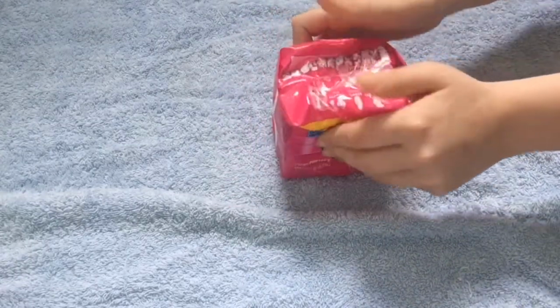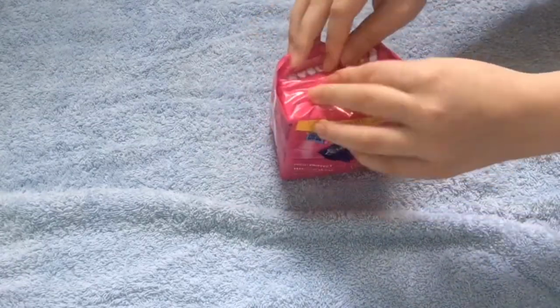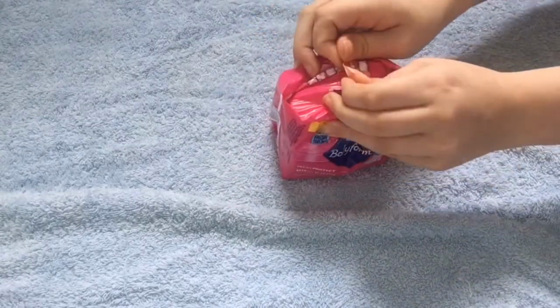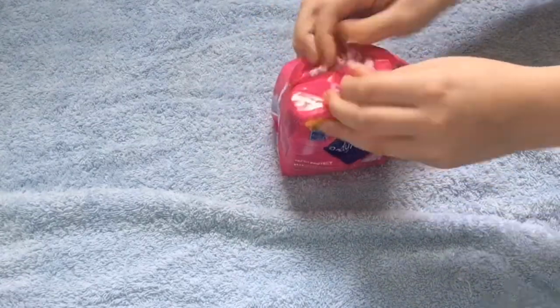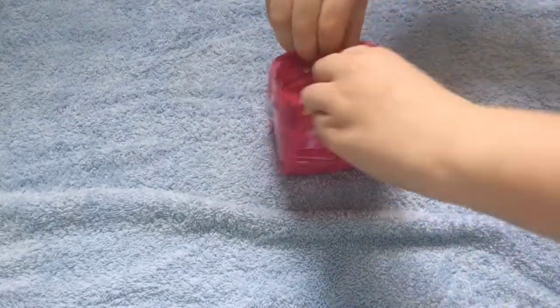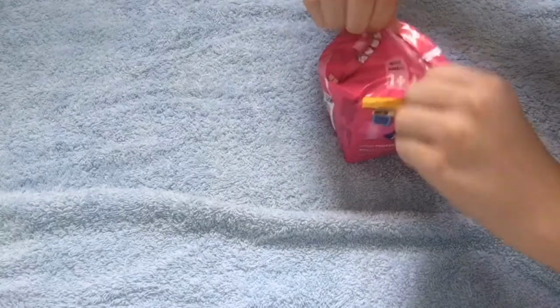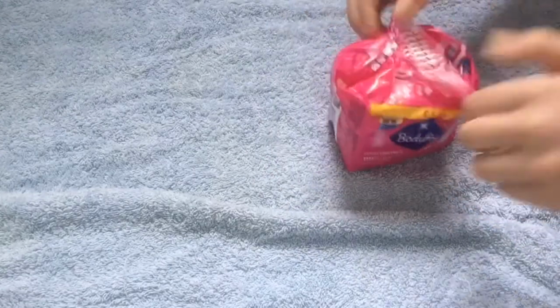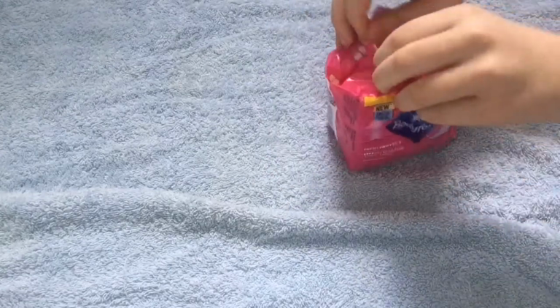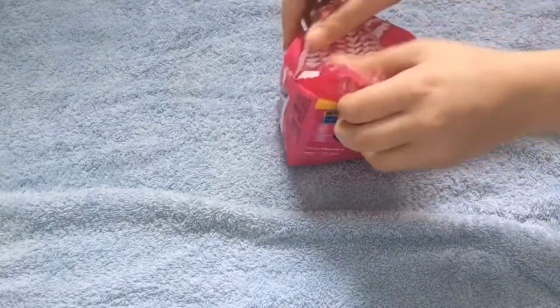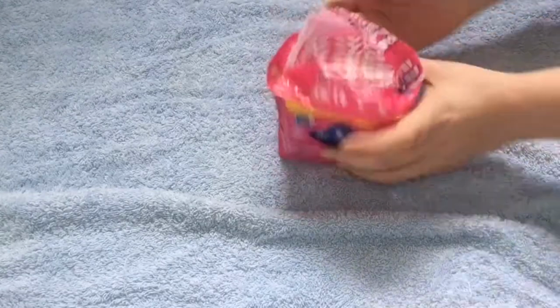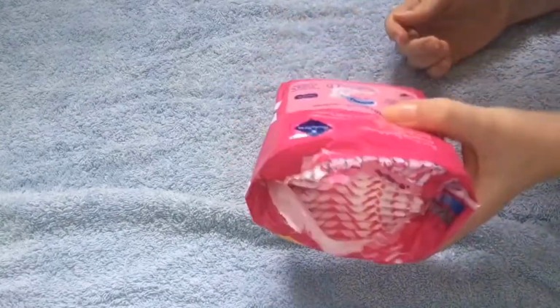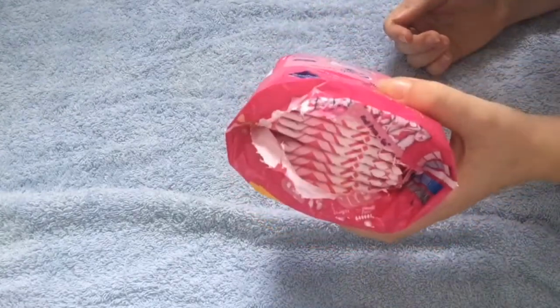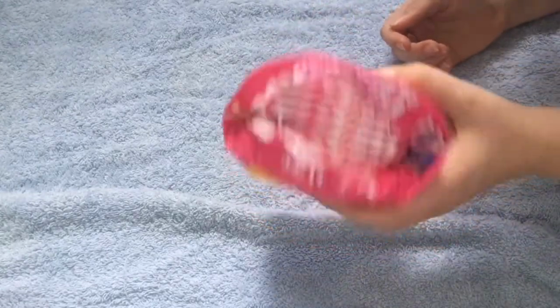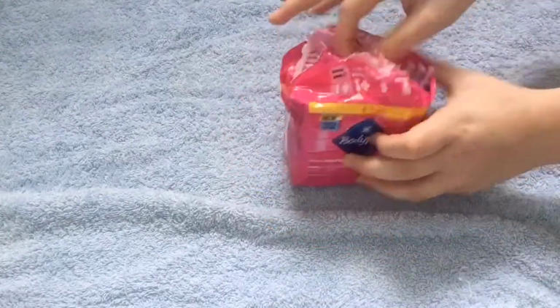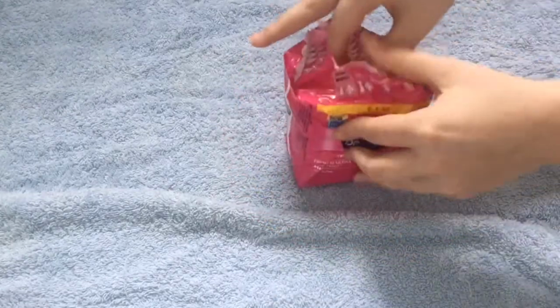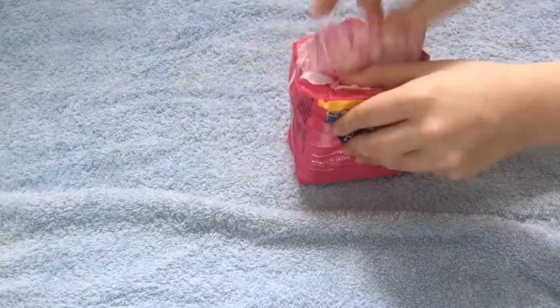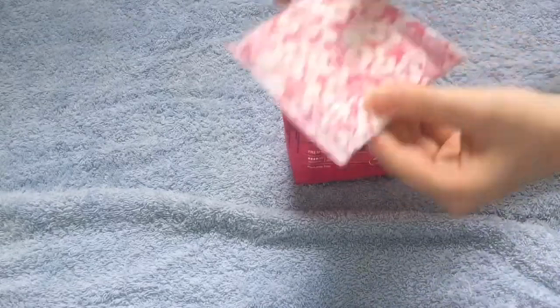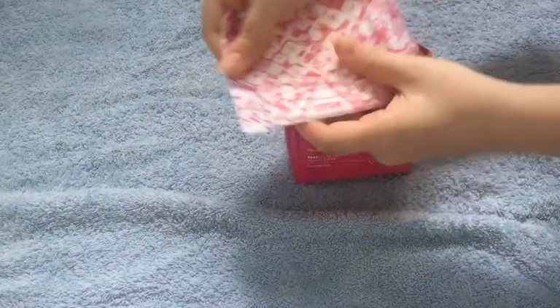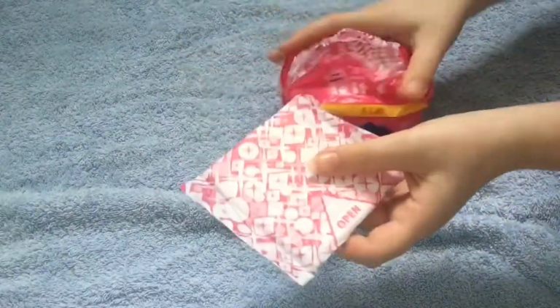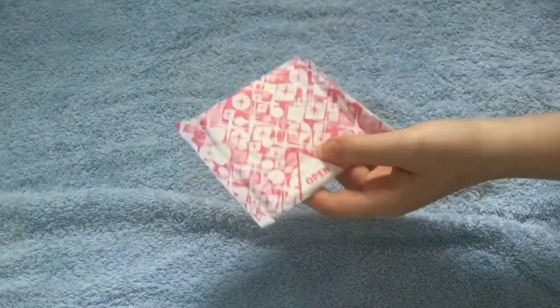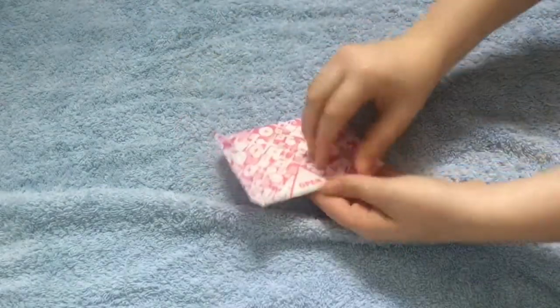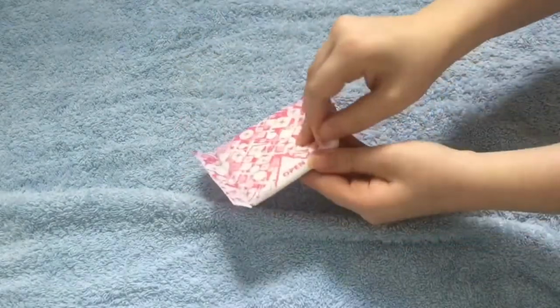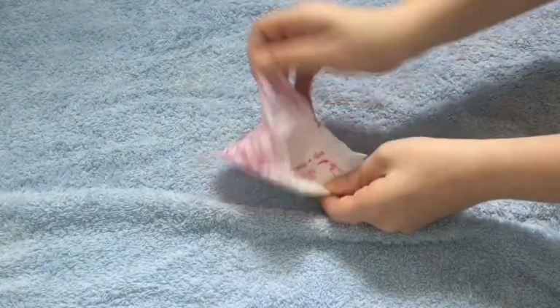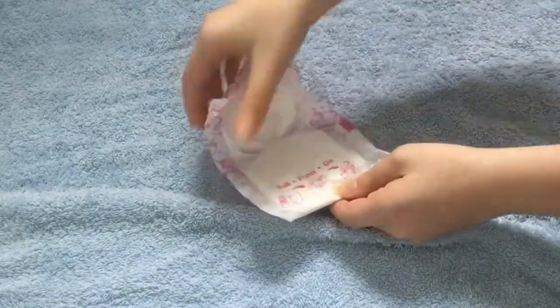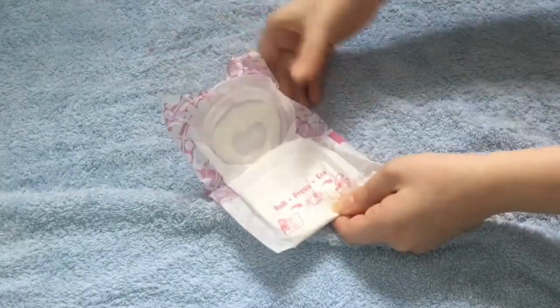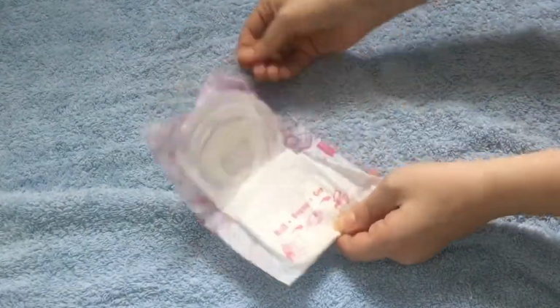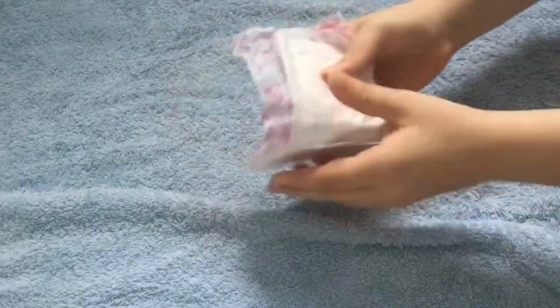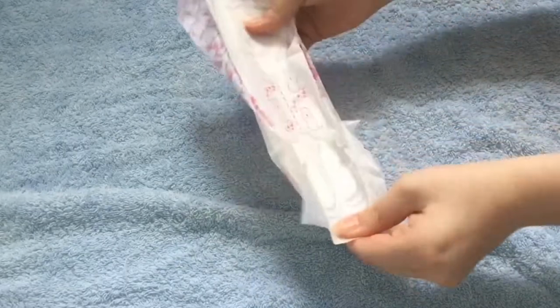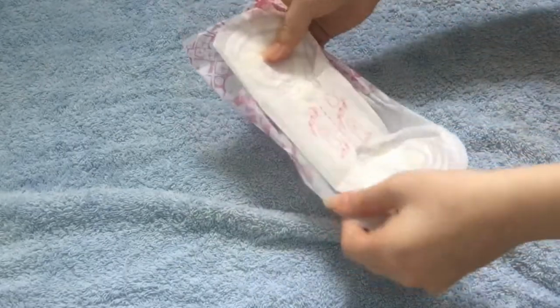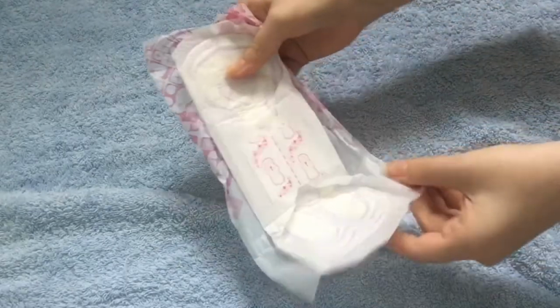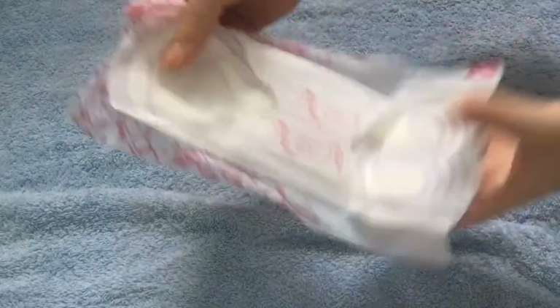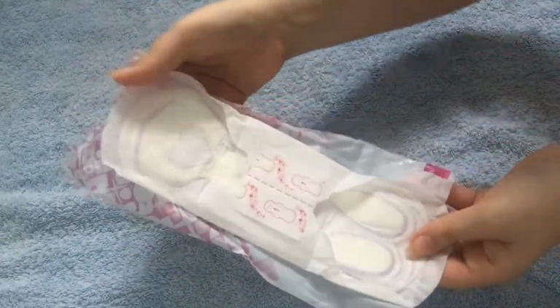I can't open them, but they just look like this.